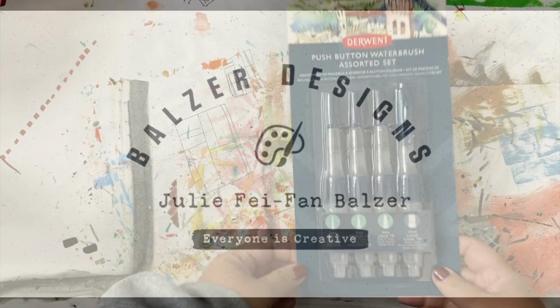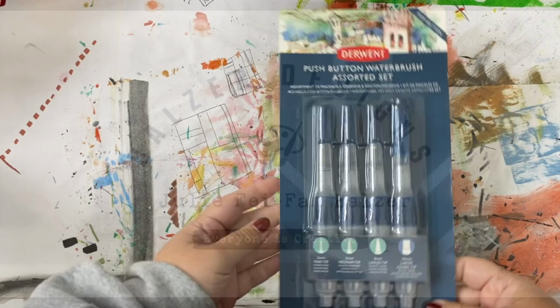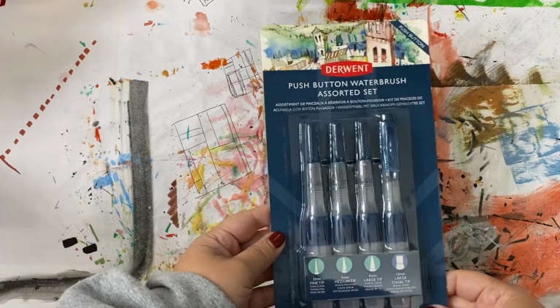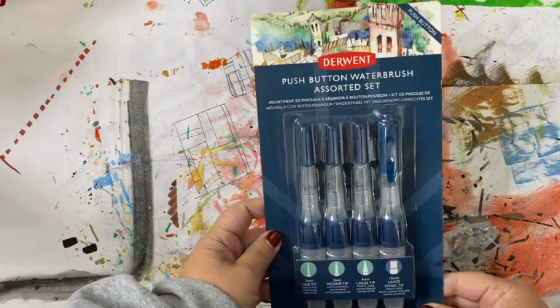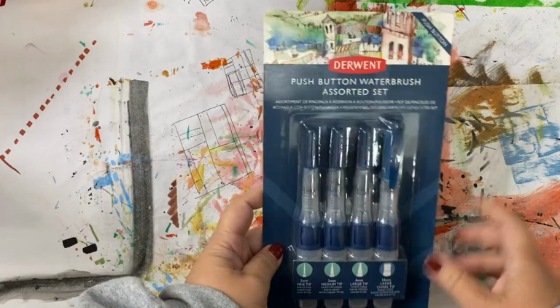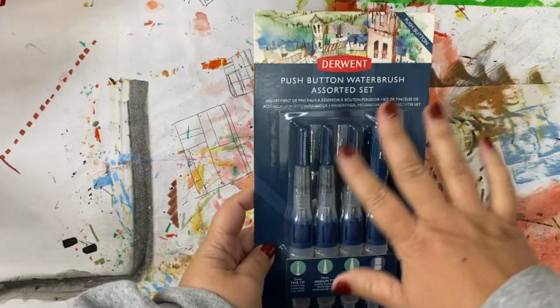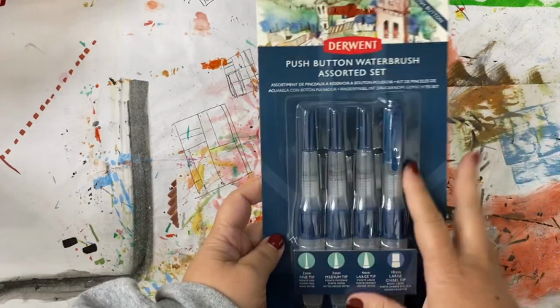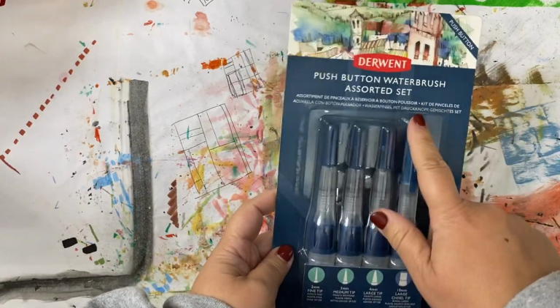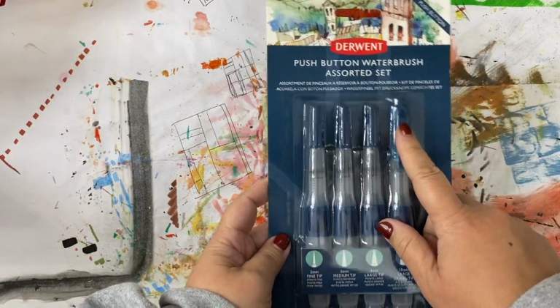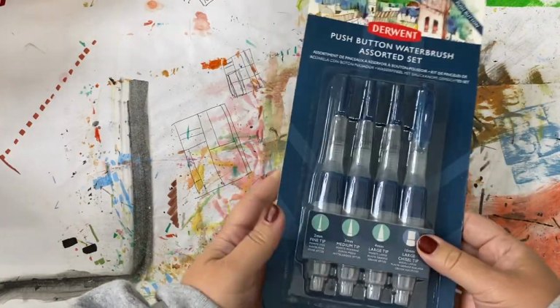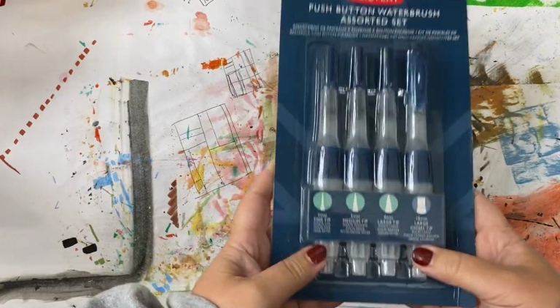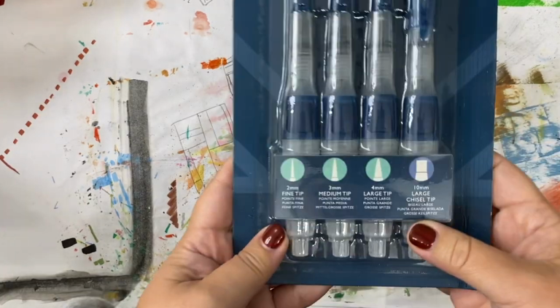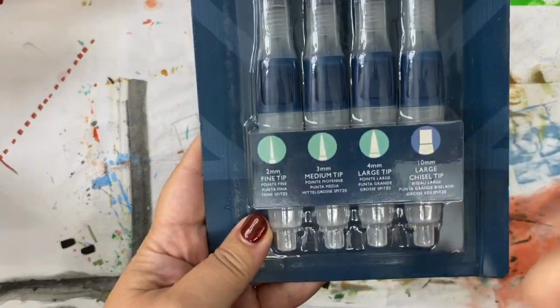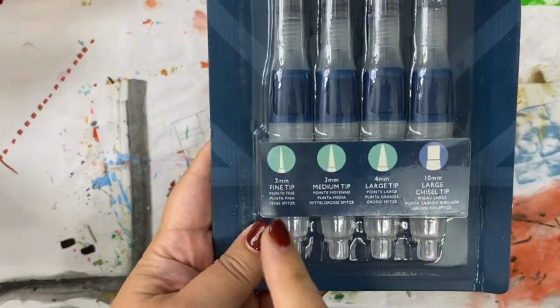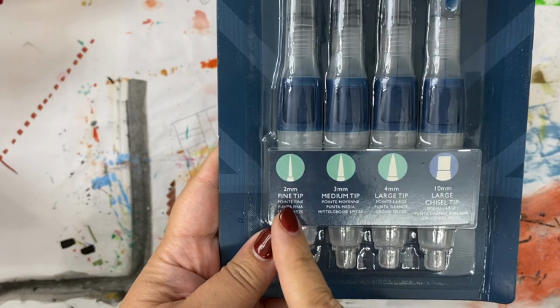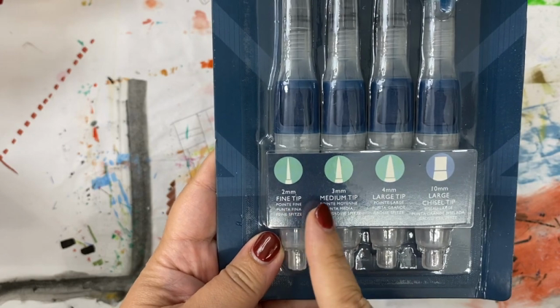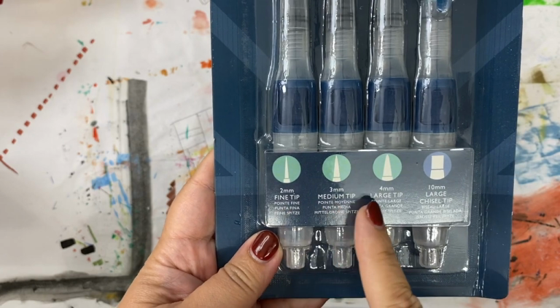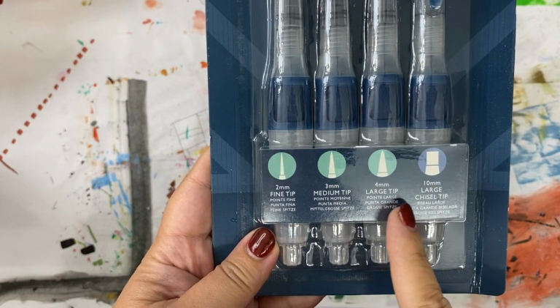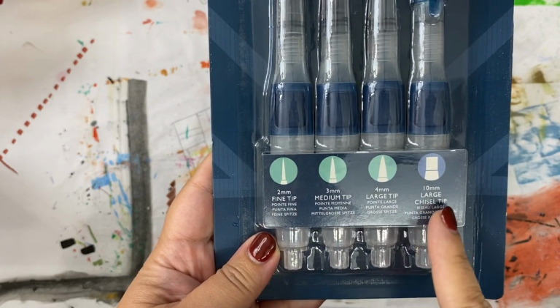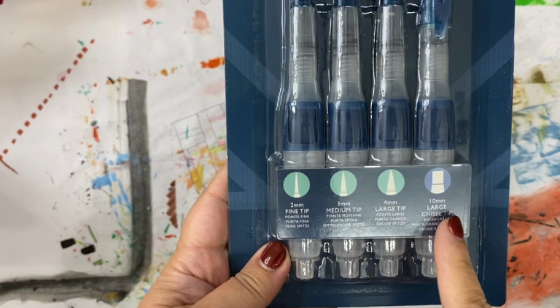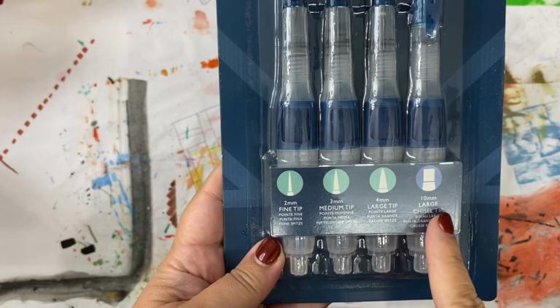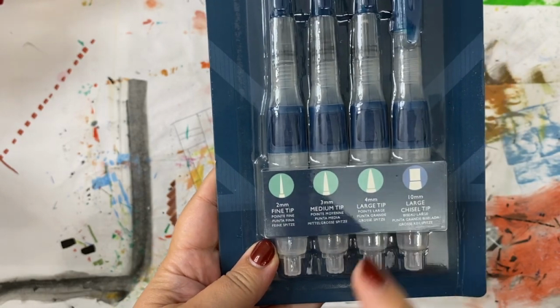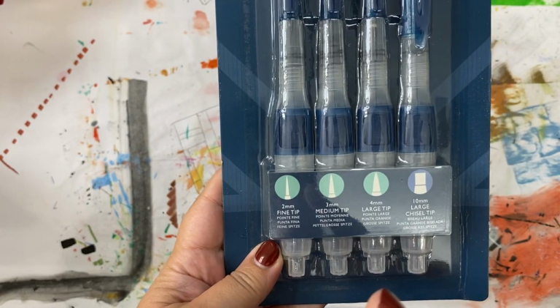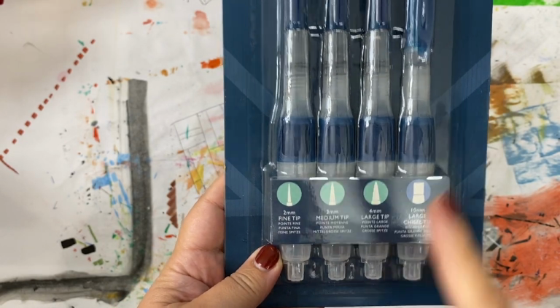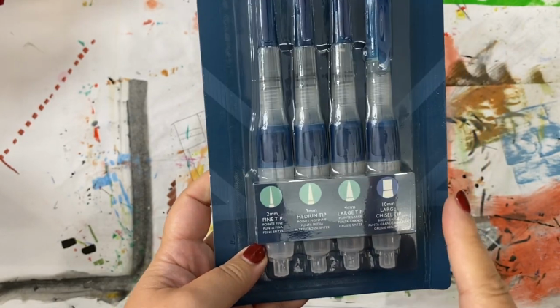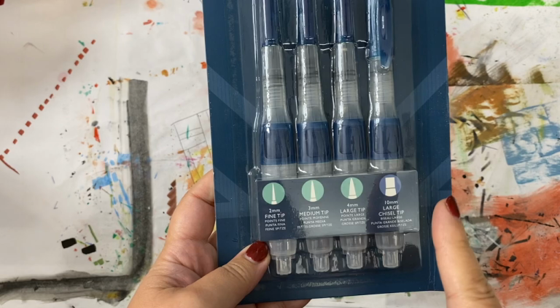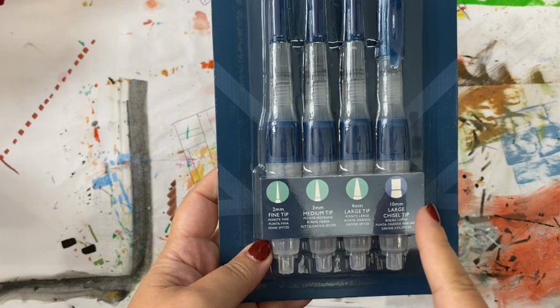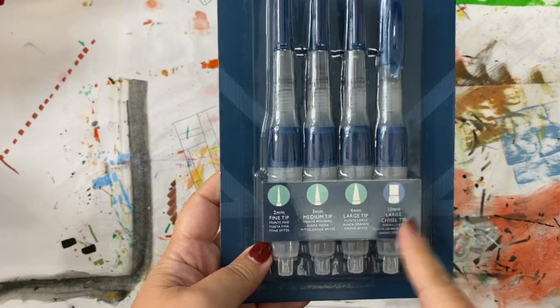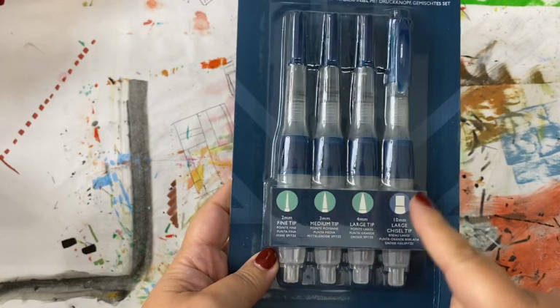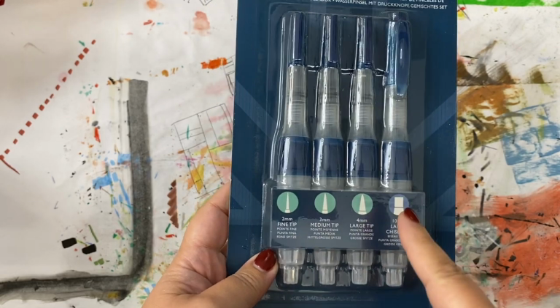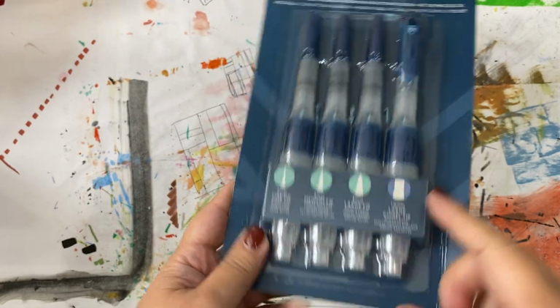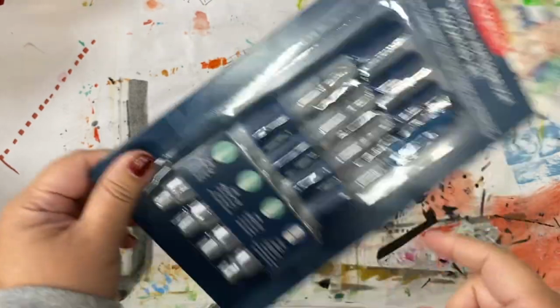I just bought these brand new Derwent push-button water brushes and I'm really excited to try them out. They come in a wide variety of different tip sizes, and I'm really interested to see how the push-button works. So I'm going to open the package and fill these with water.